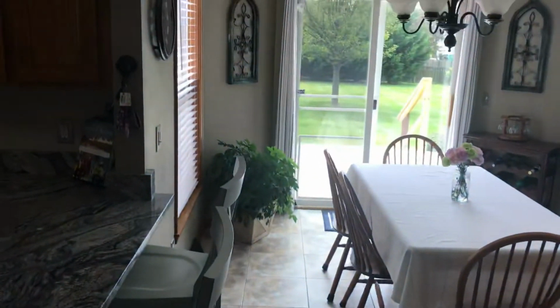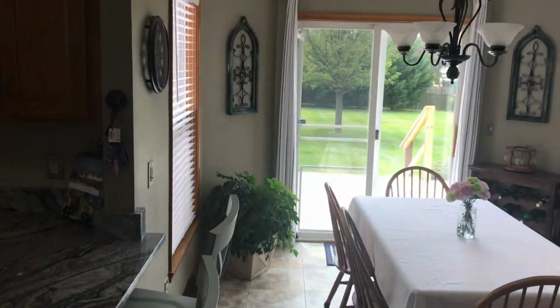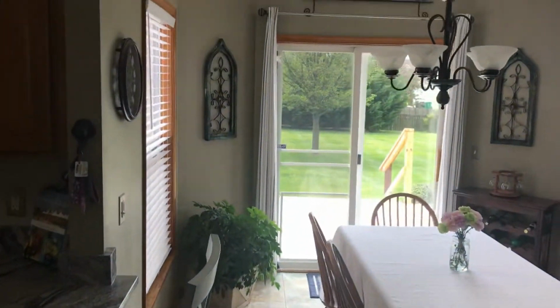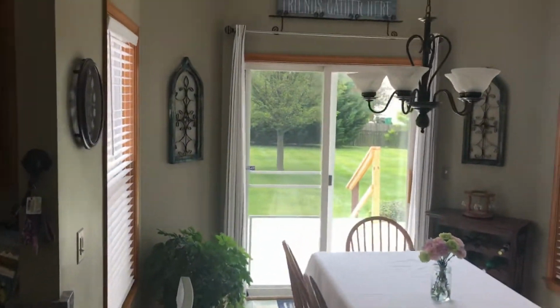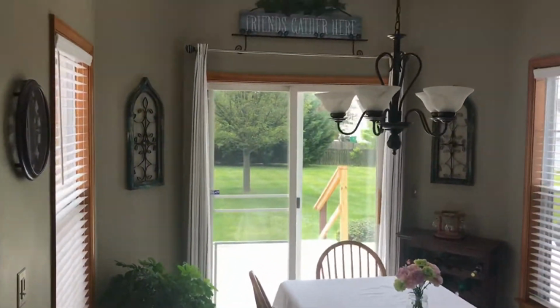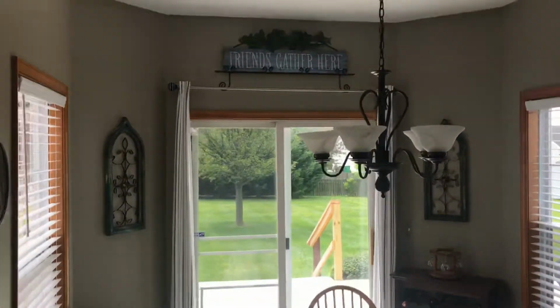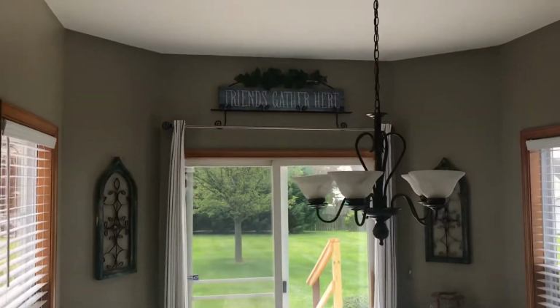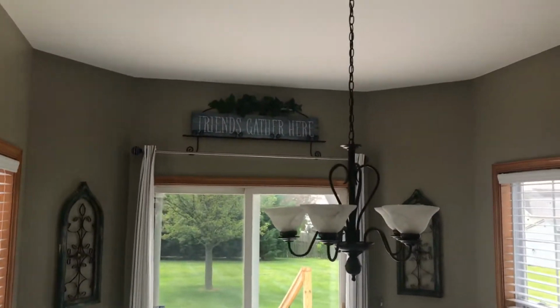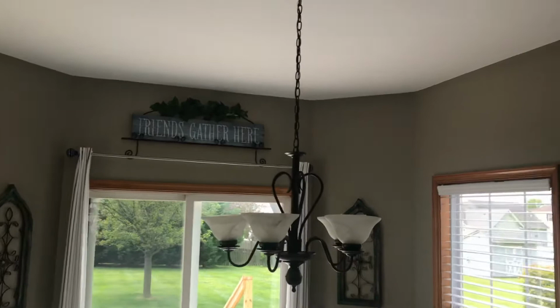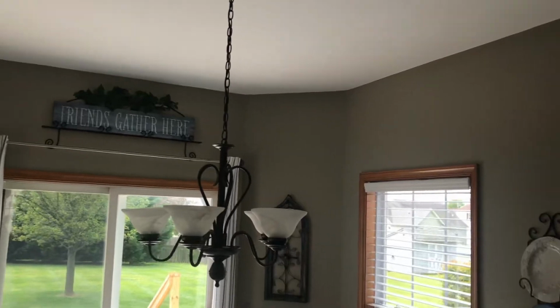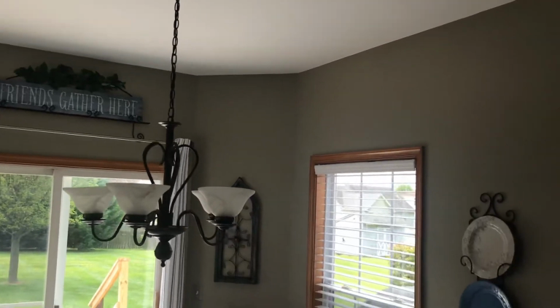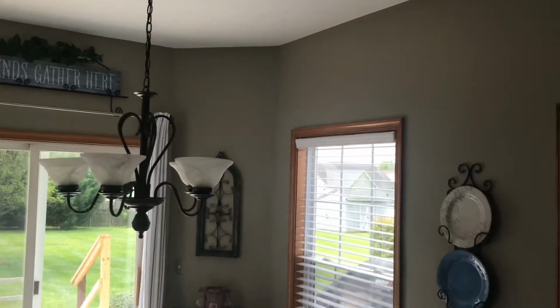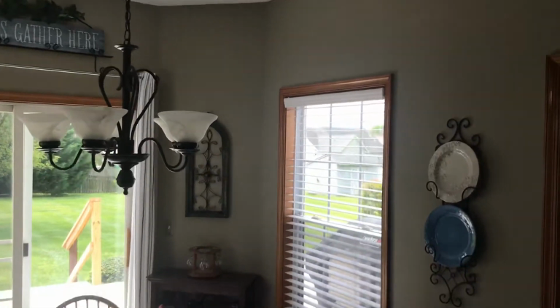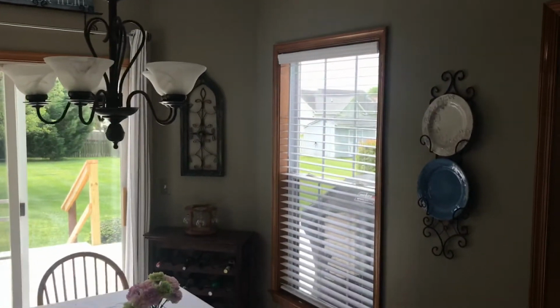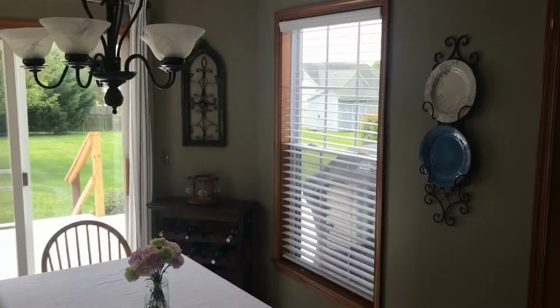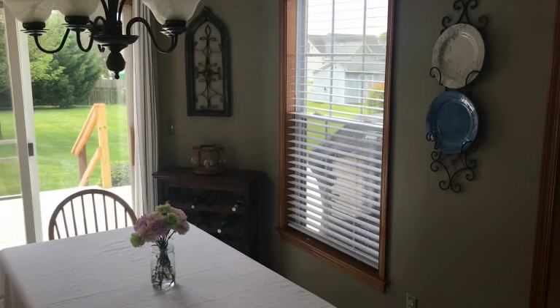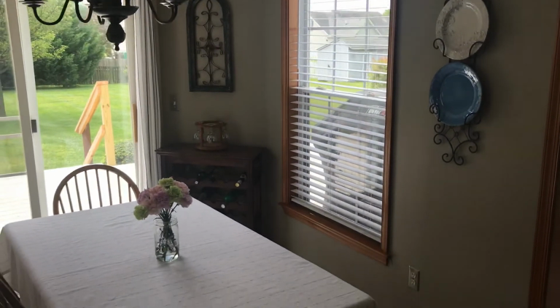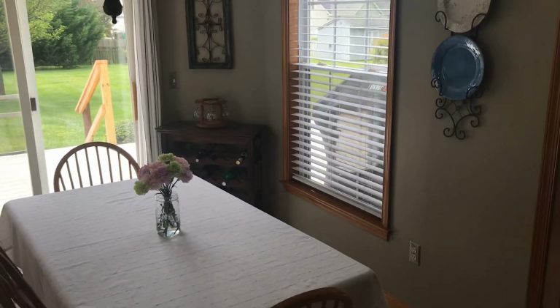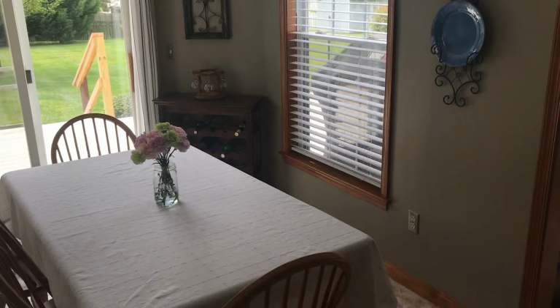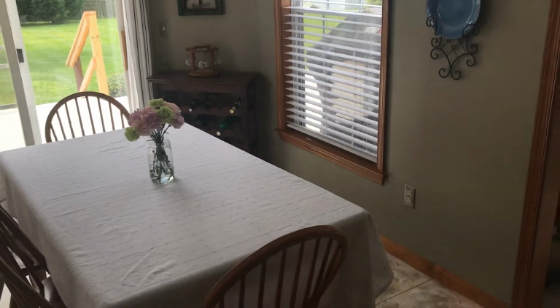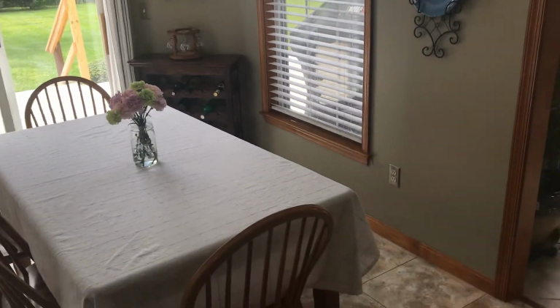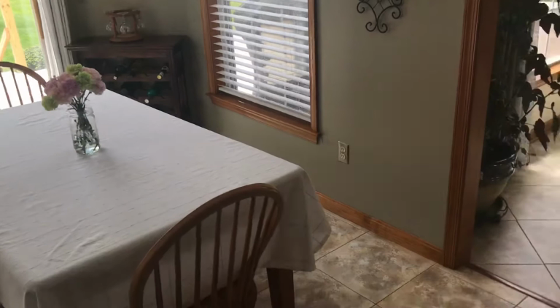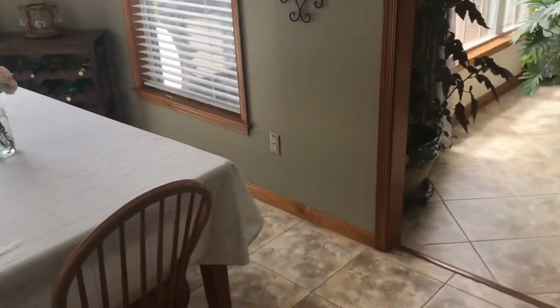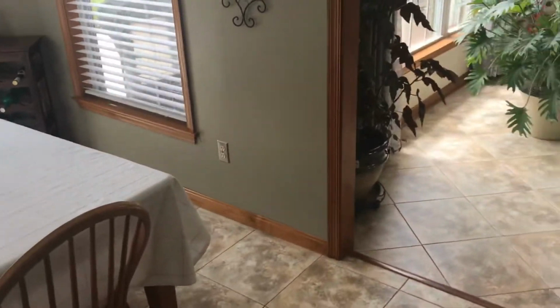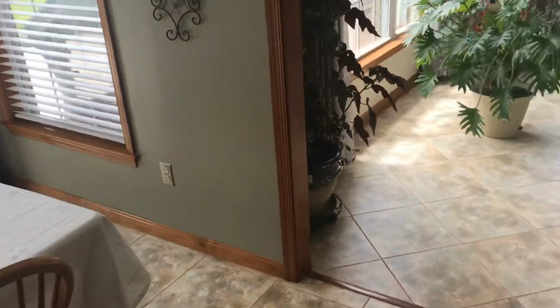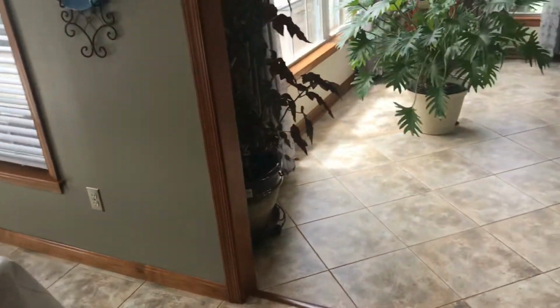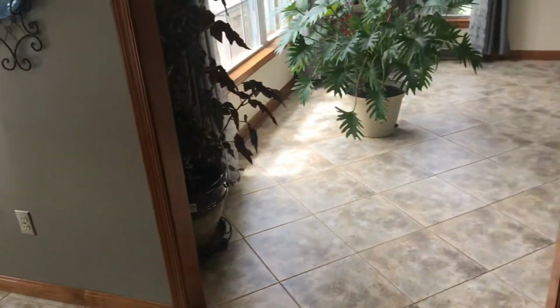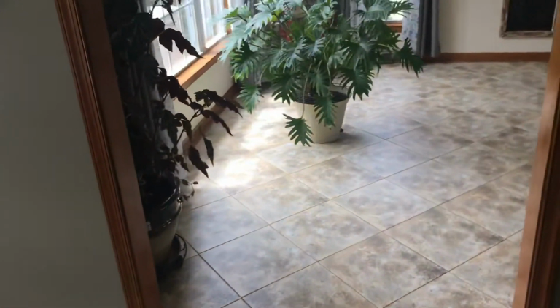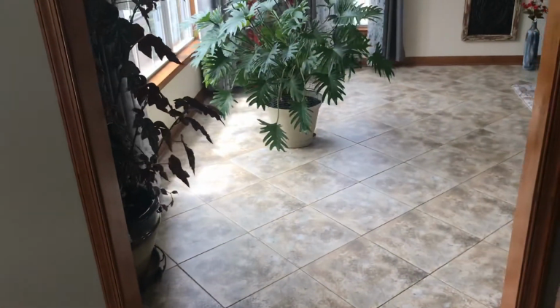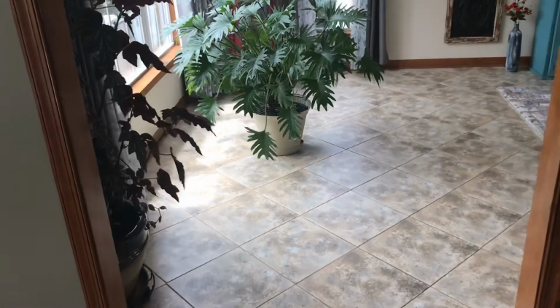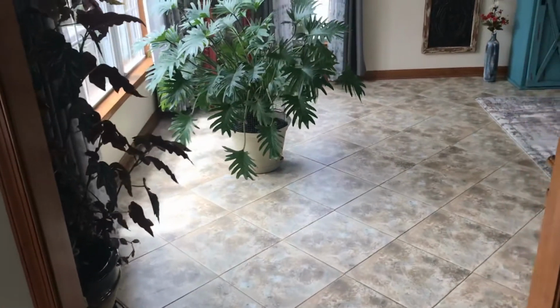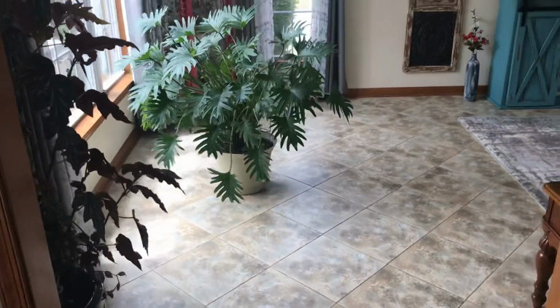Breakfast nook which leads into the living room. Tiled floor.